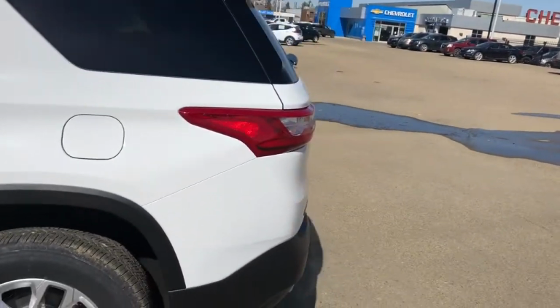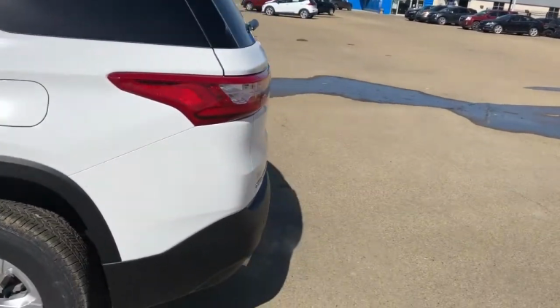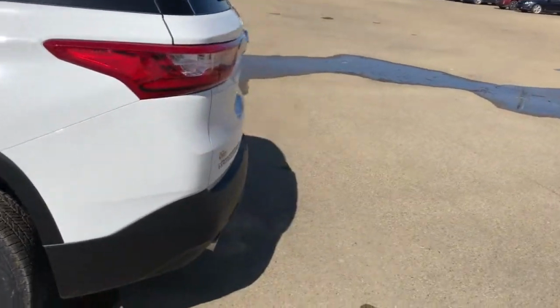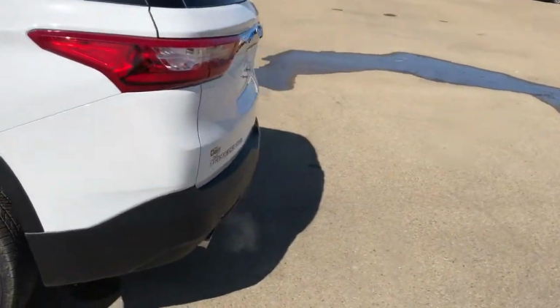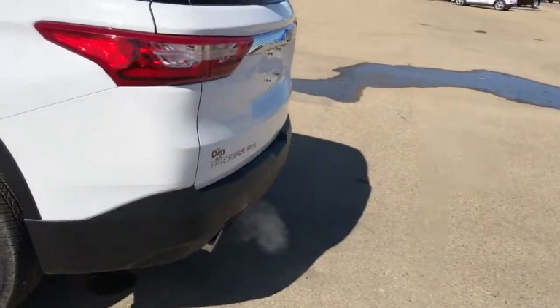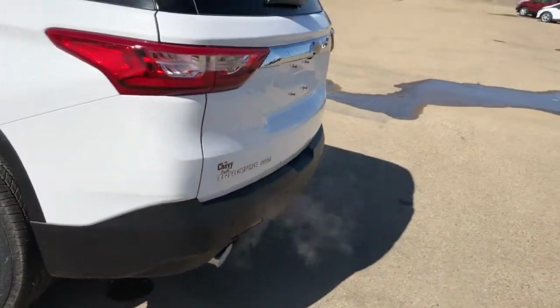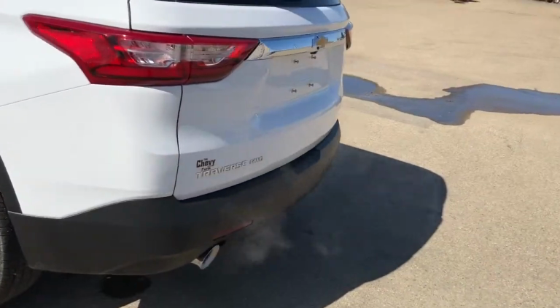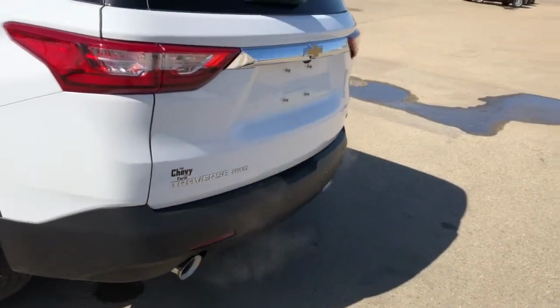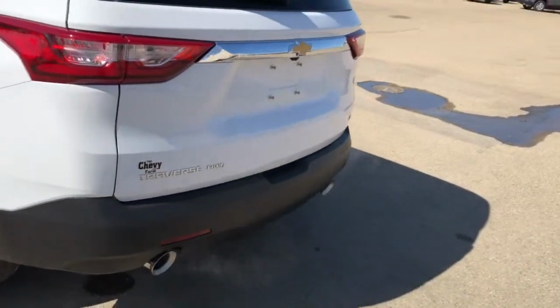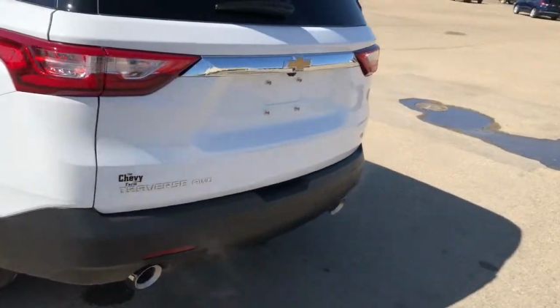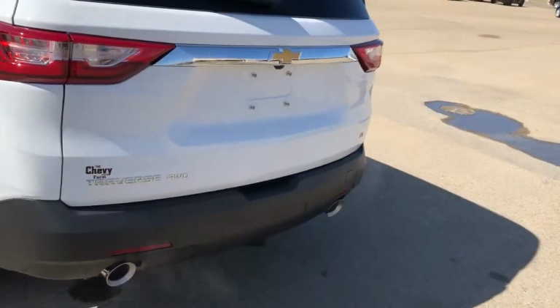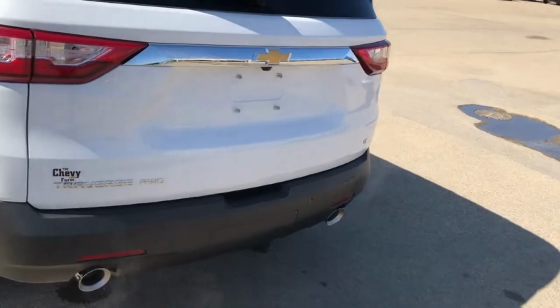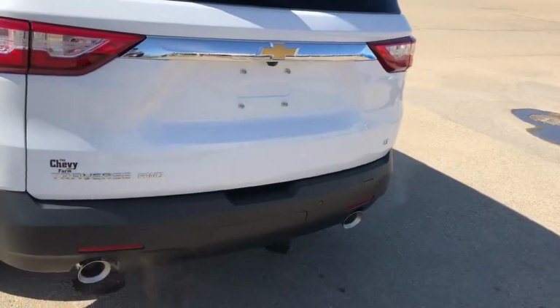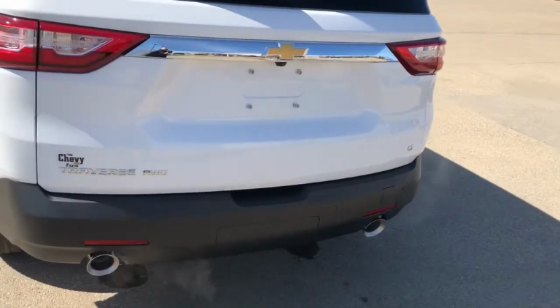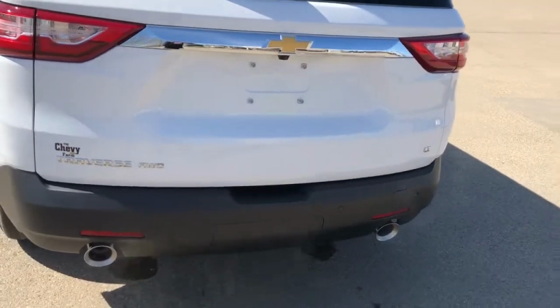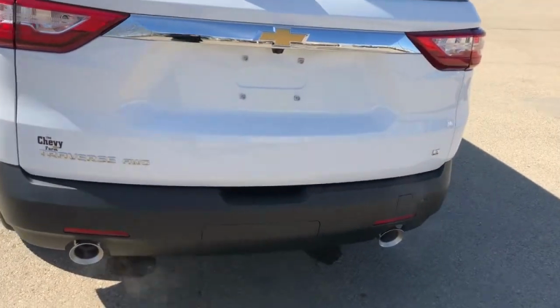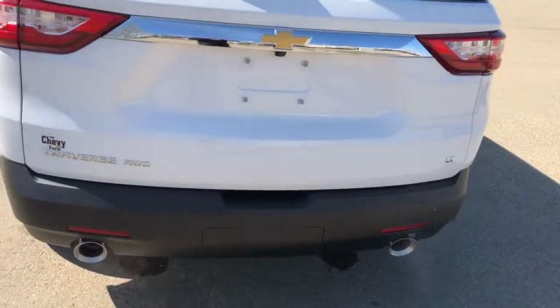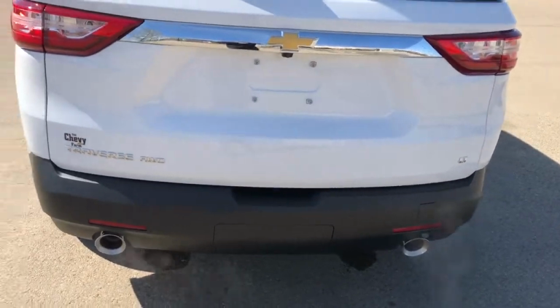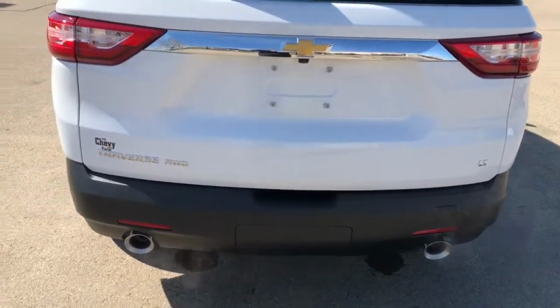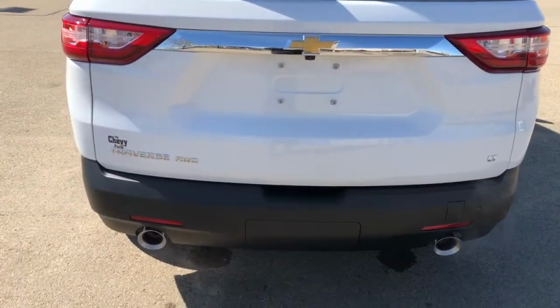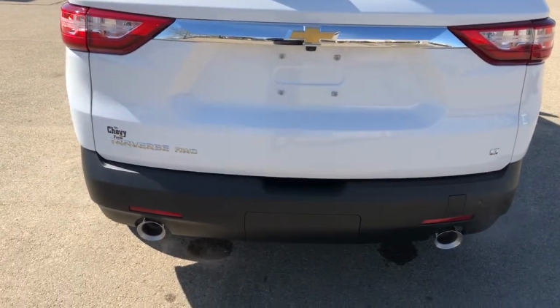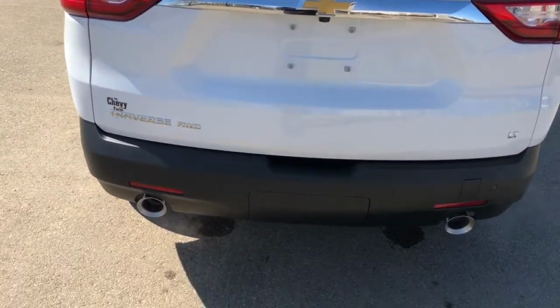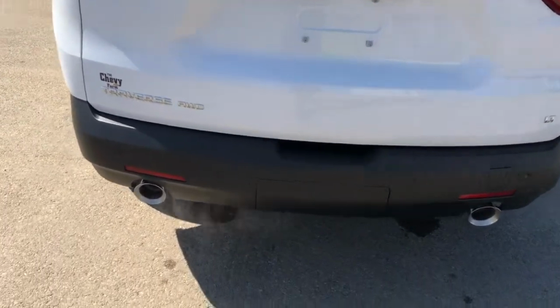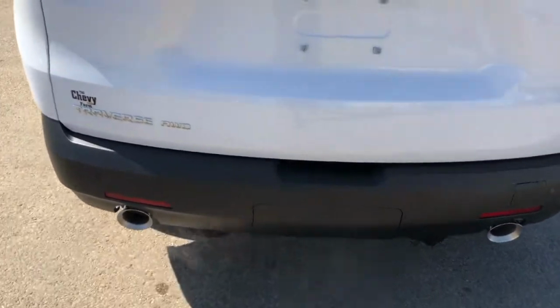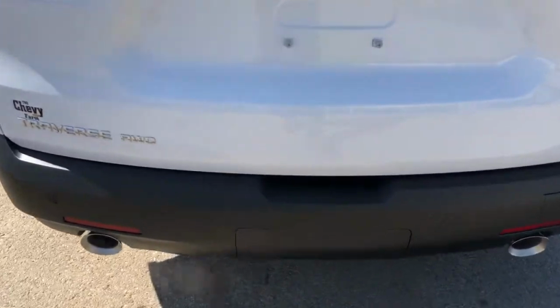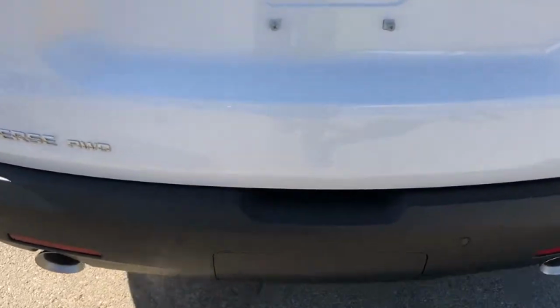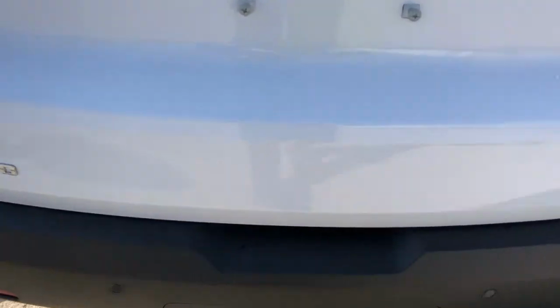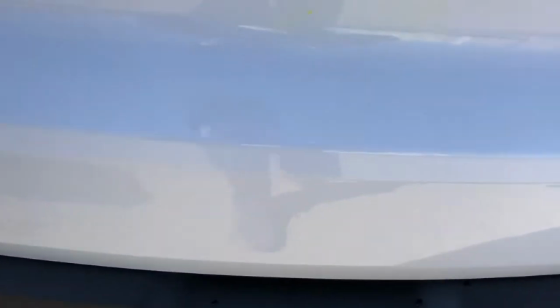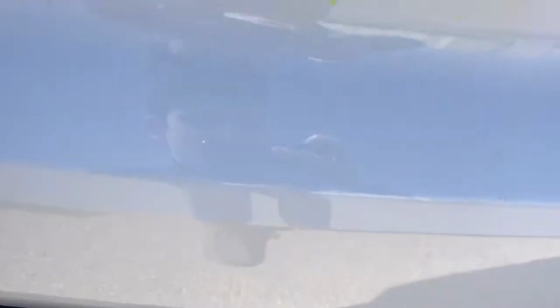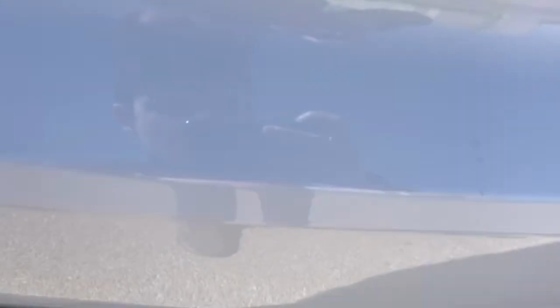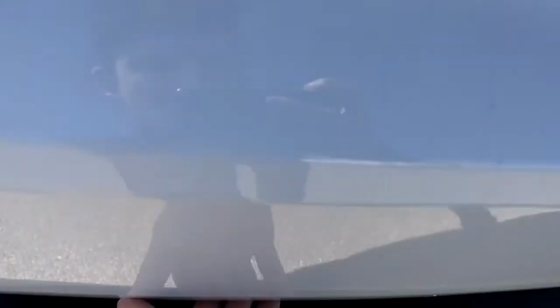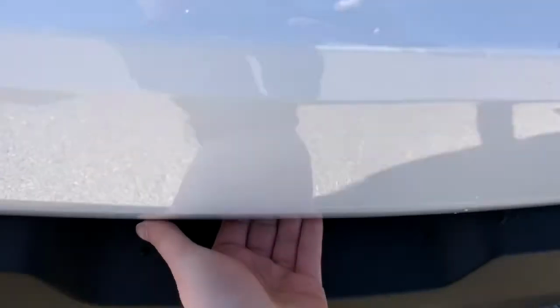Around to the back we have our Traverse all-wheel drive and LT badging in chrome, dual exhaust and previously mentioned power liftgate.